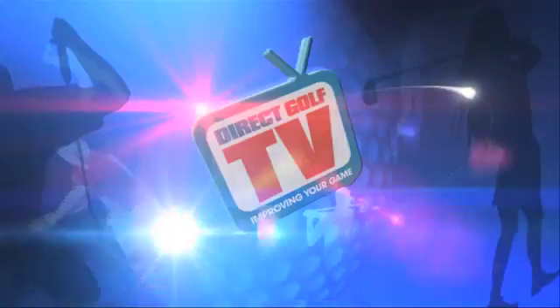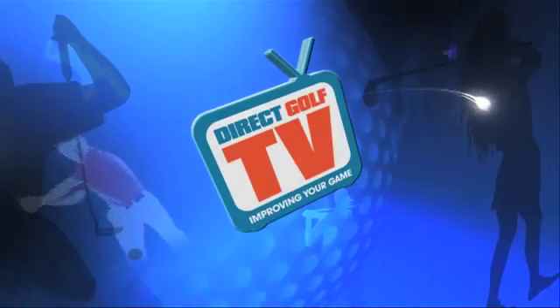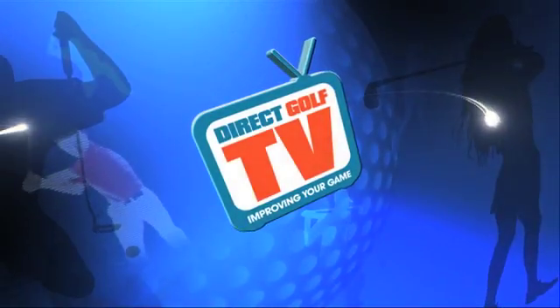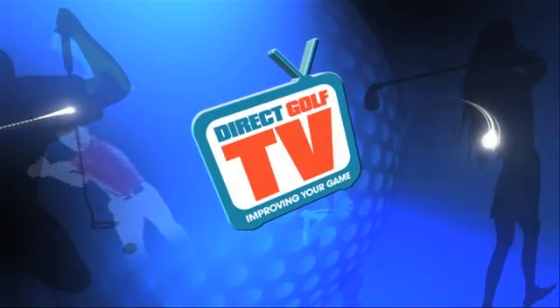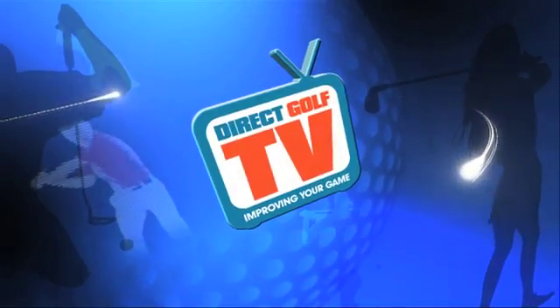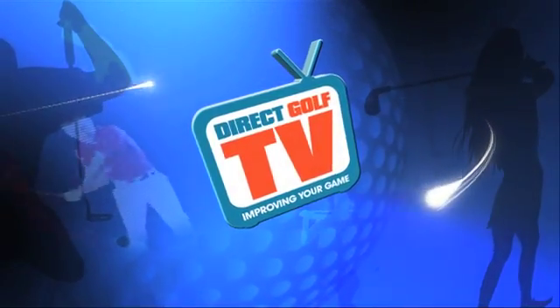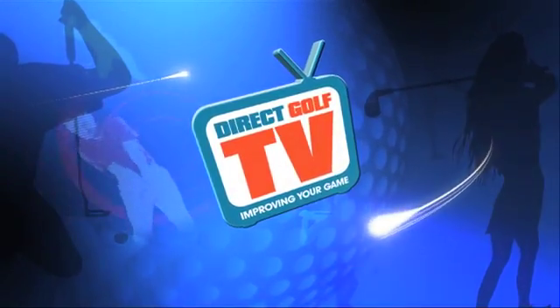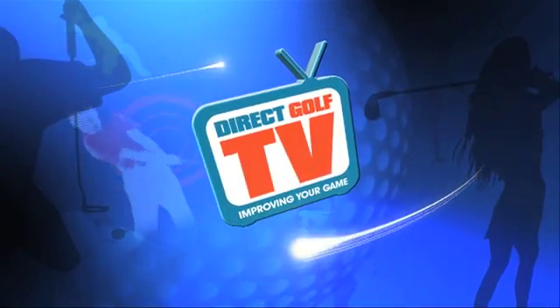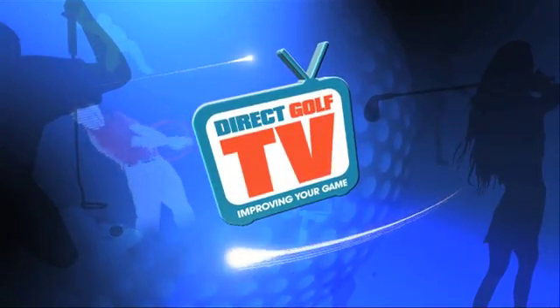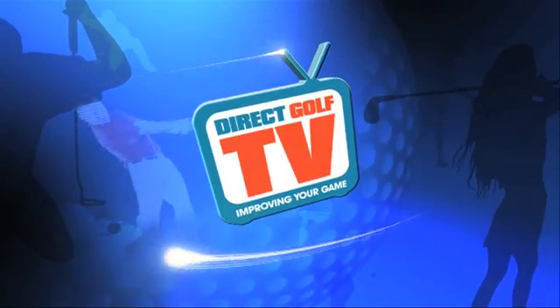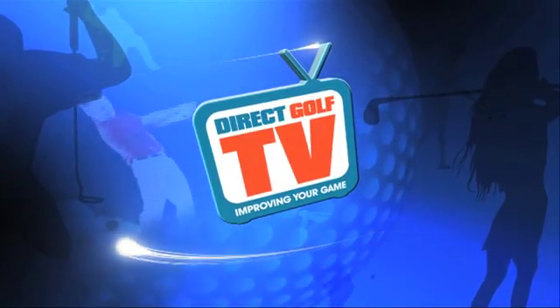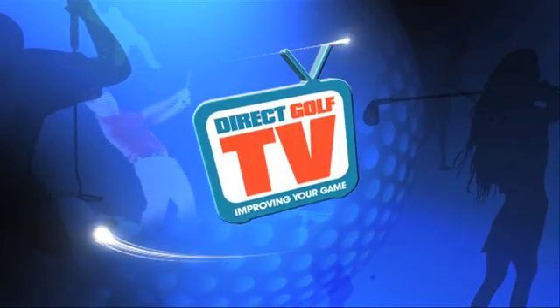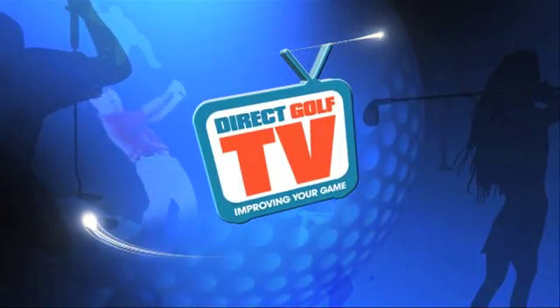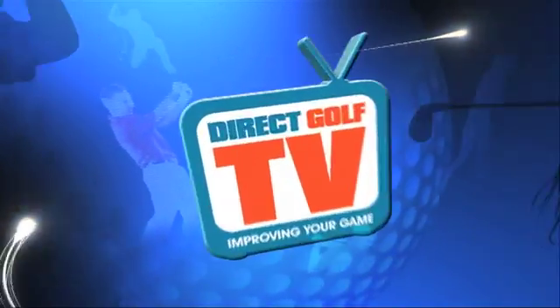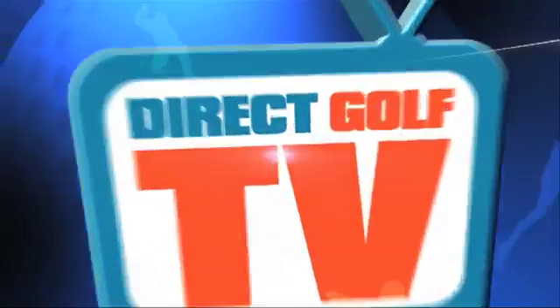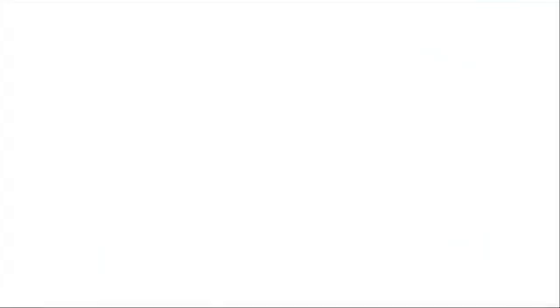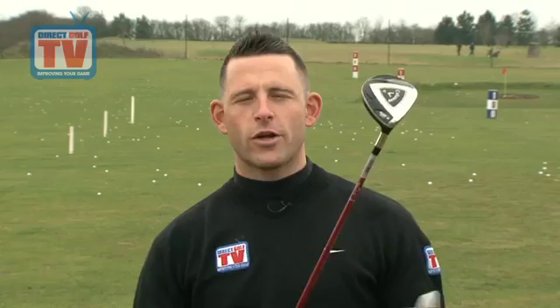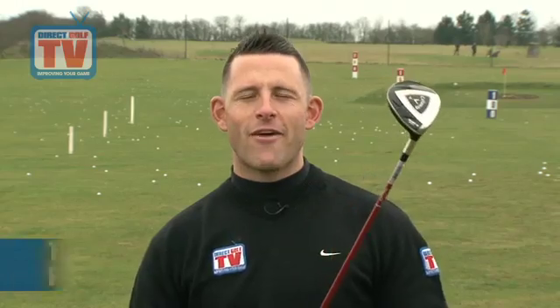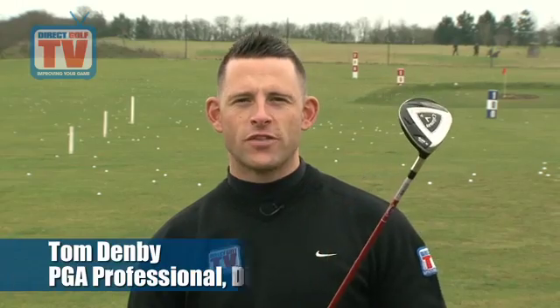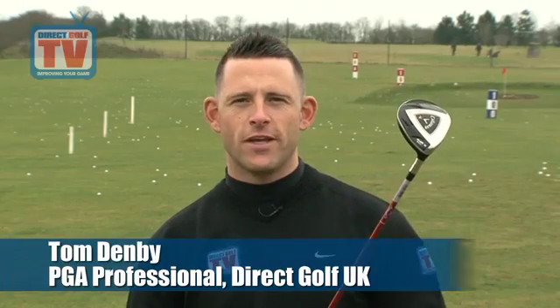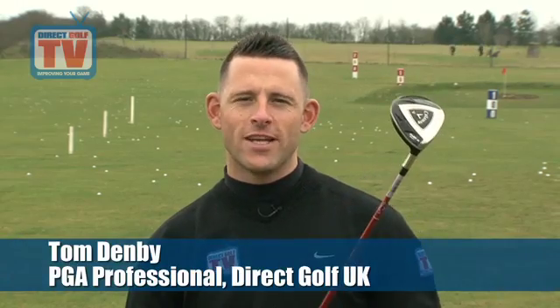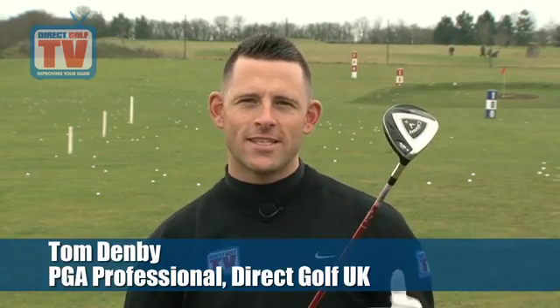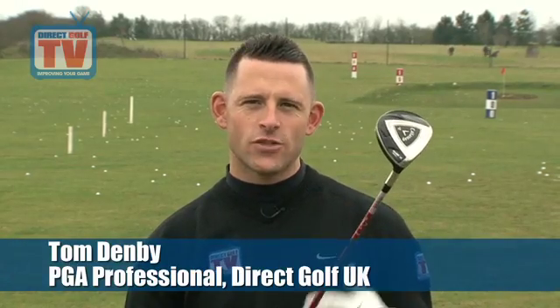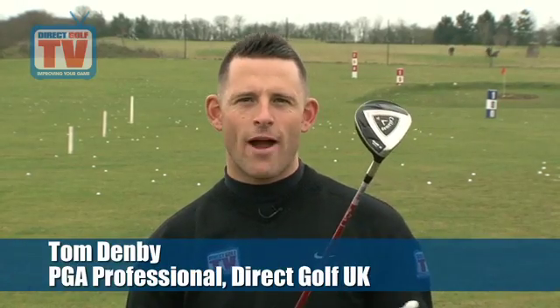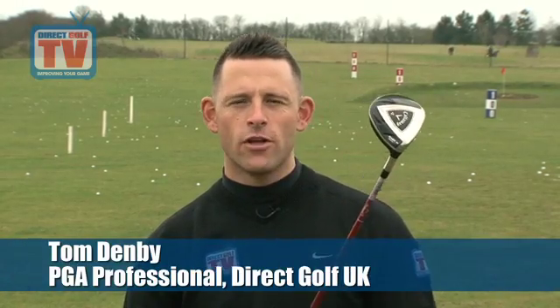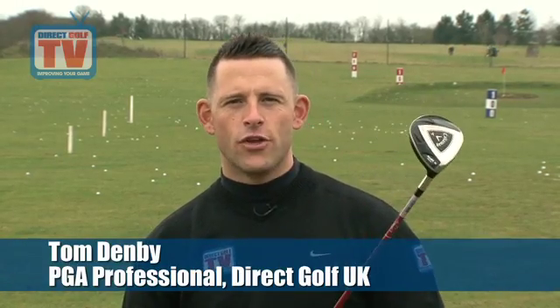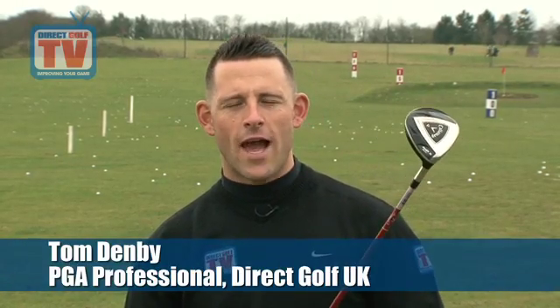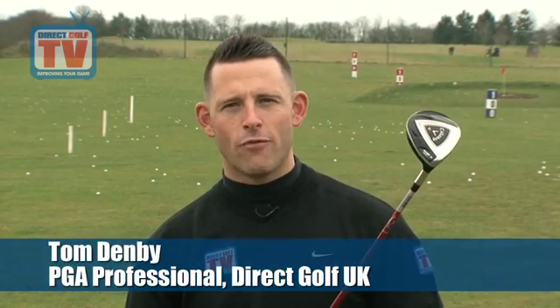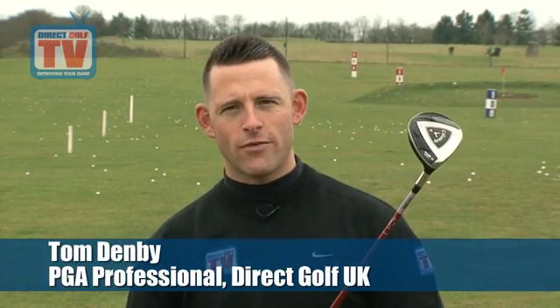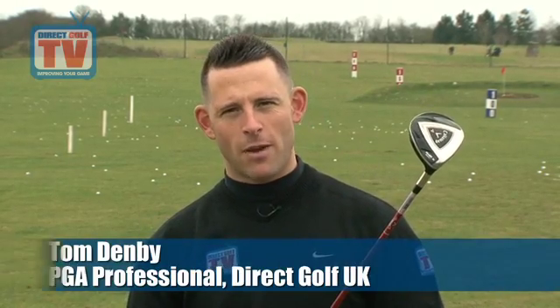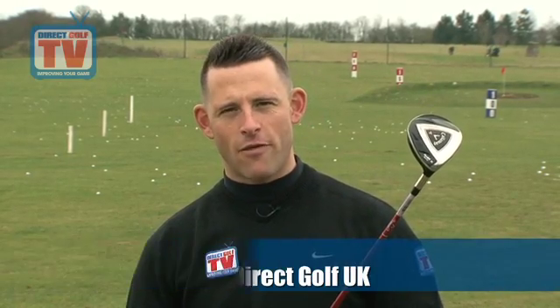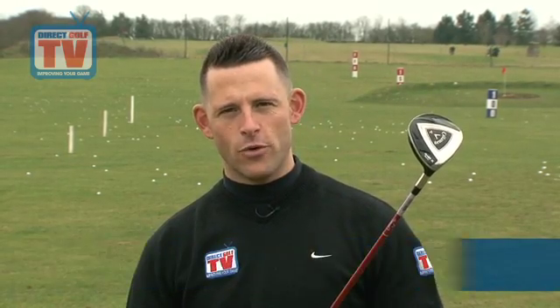Welcome to DirectGolf TV. We're here today to test and trial the new Callaway RAZR X Black Fairway Wood.